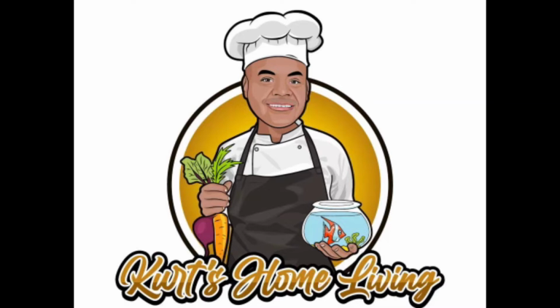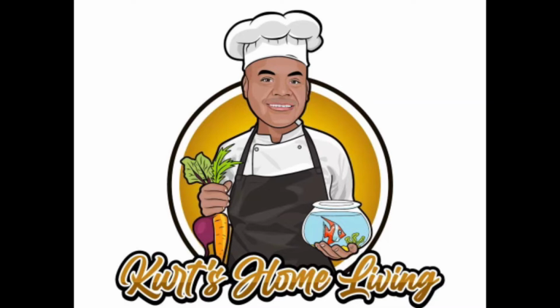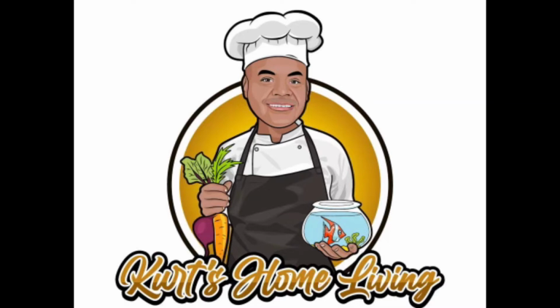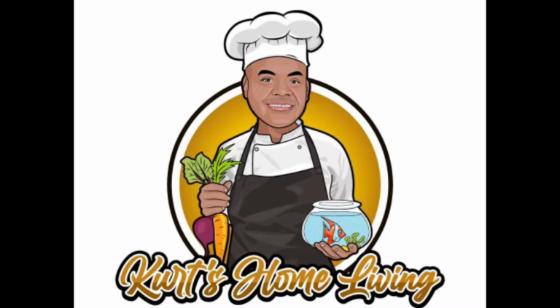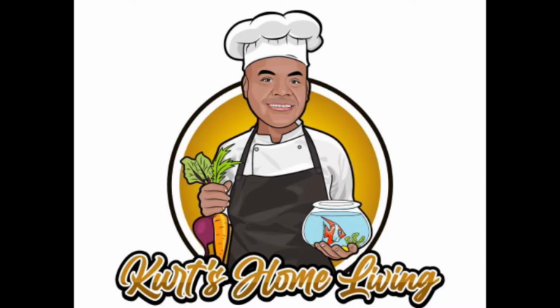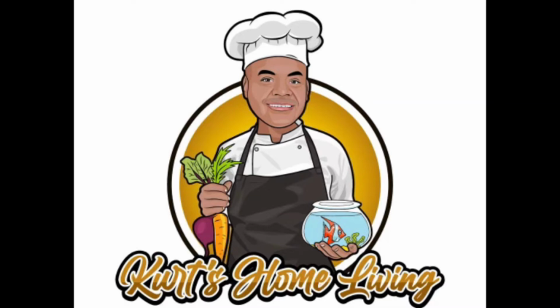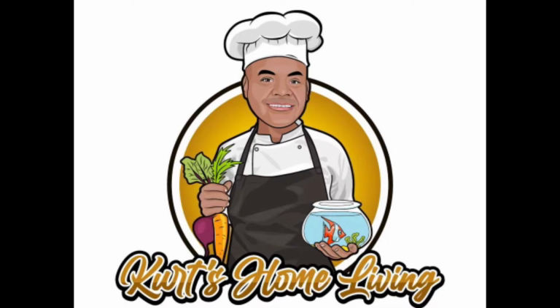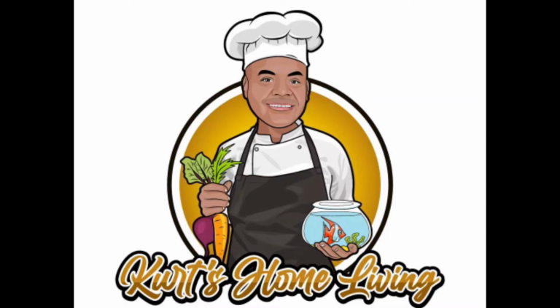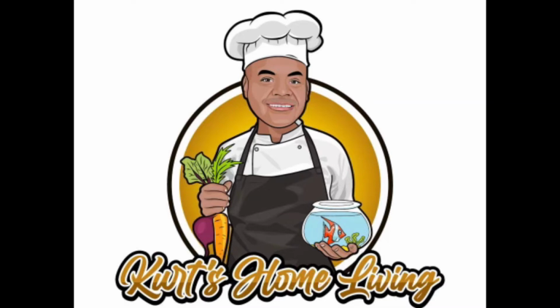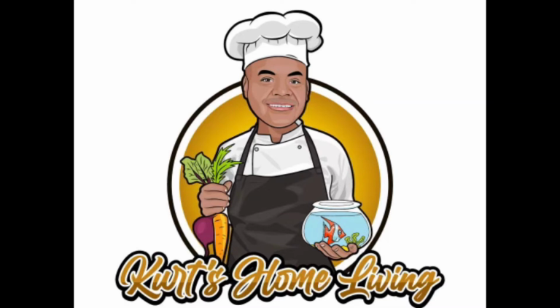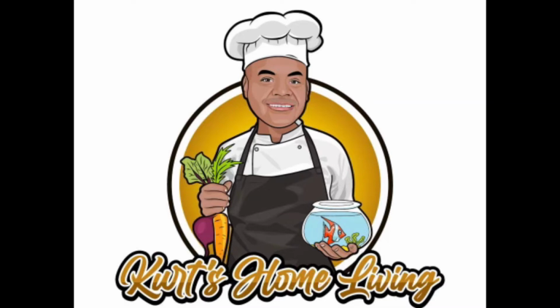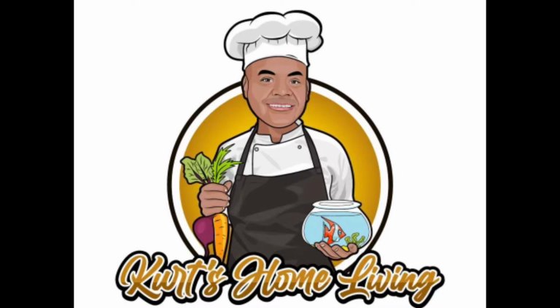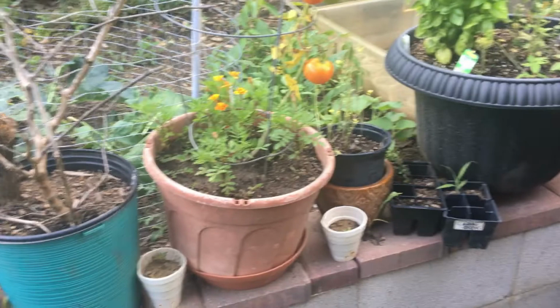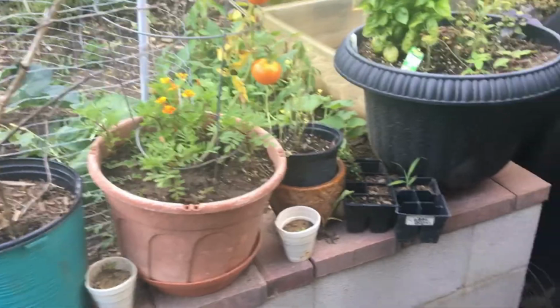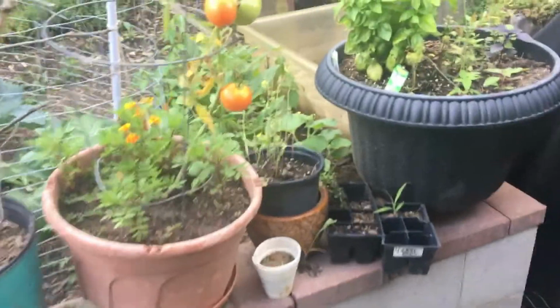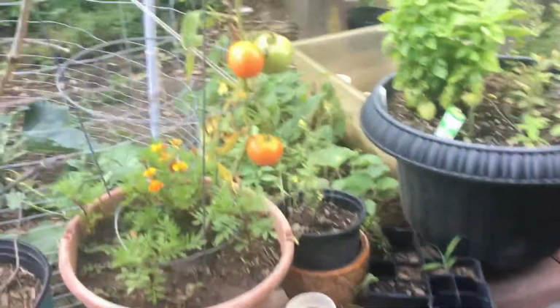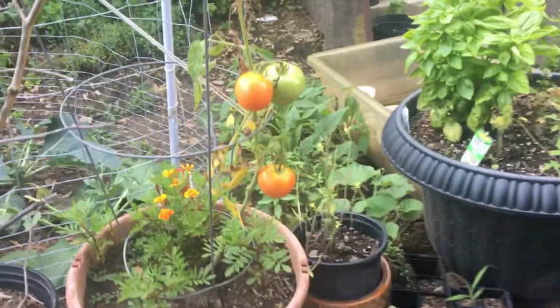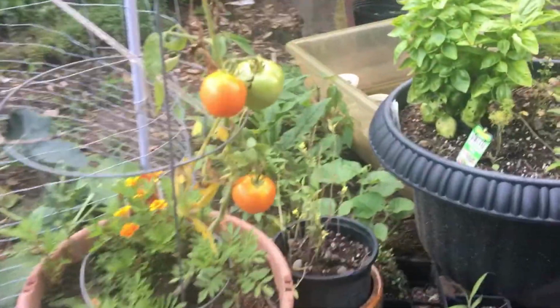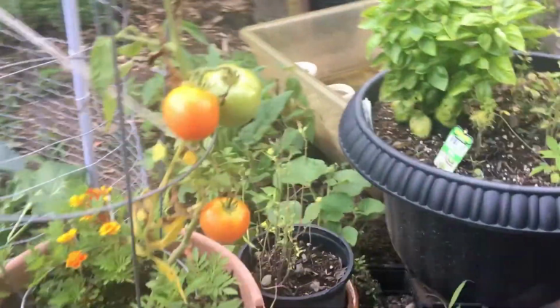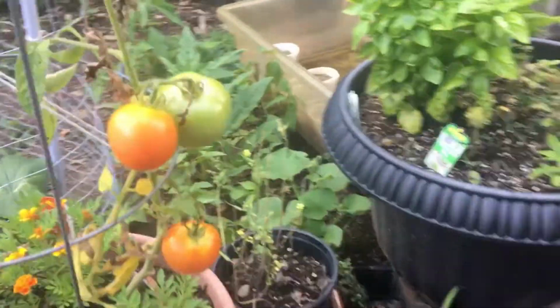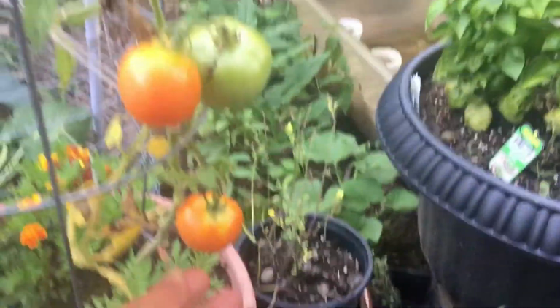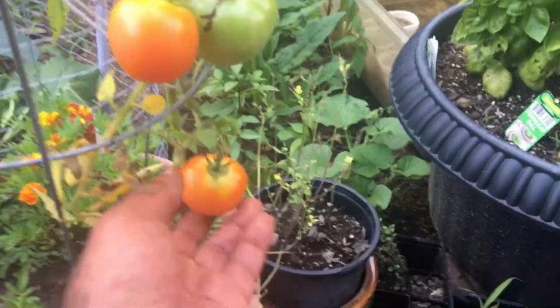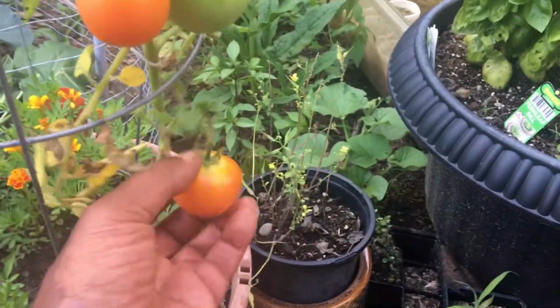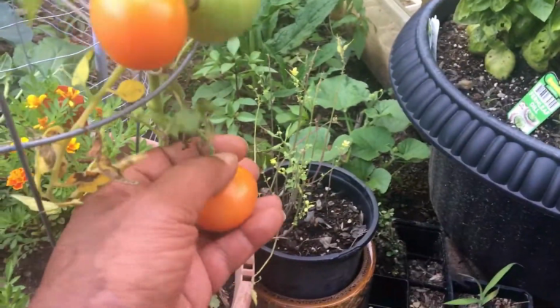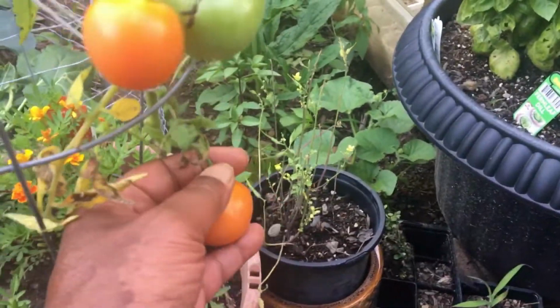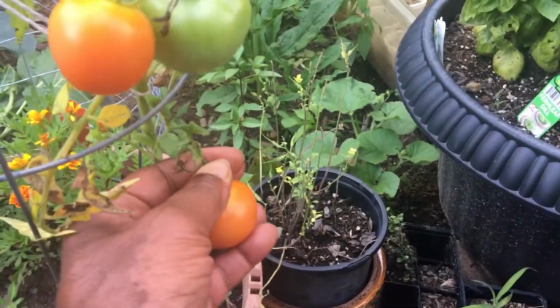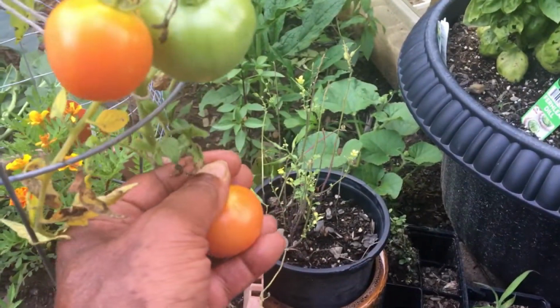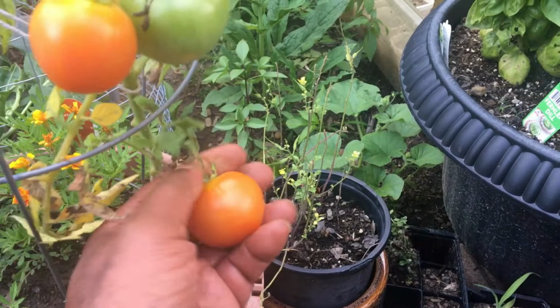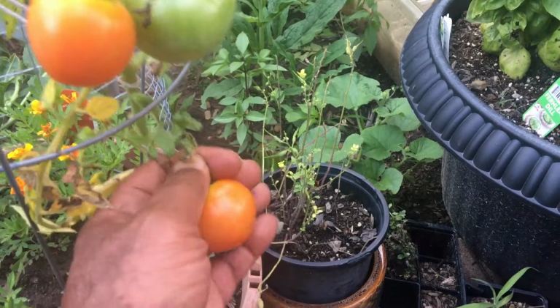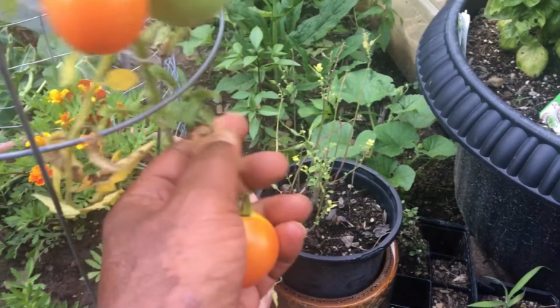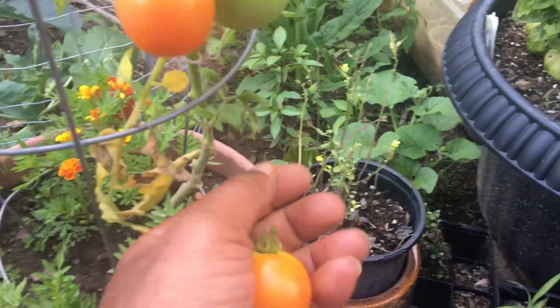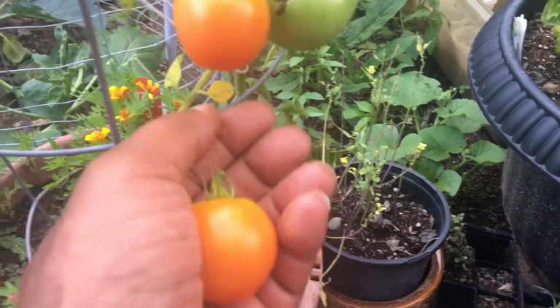Welcome to Kurt's Home Livin' Shorts. I'm out here to get ready to pick some tomatoes and some basil to go with my dinner.